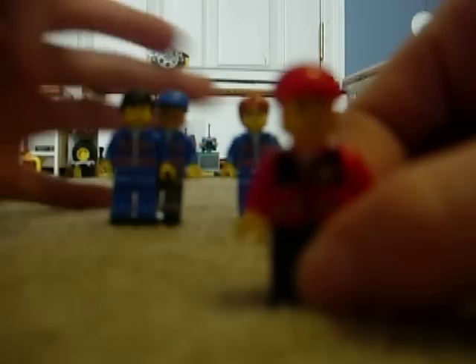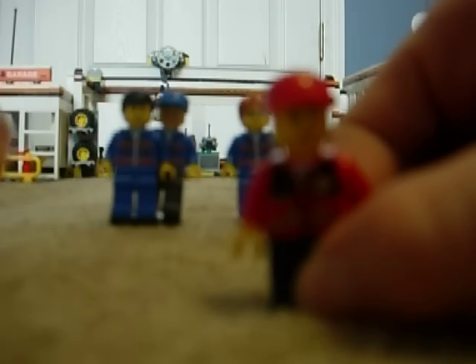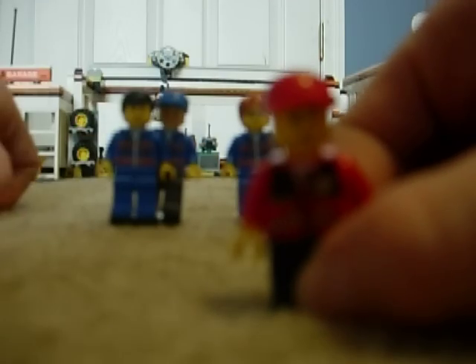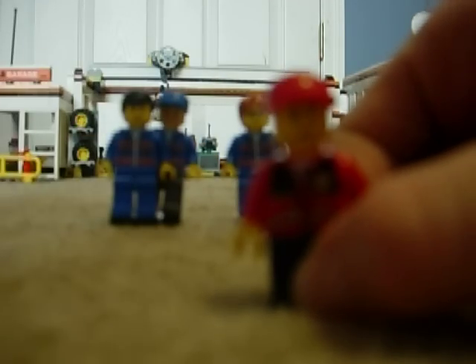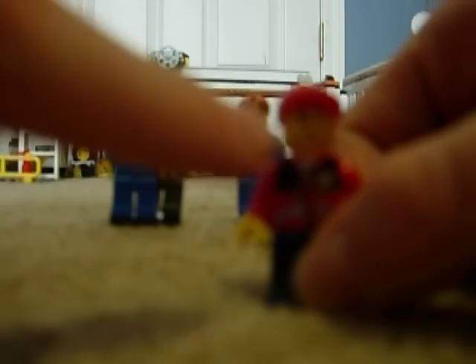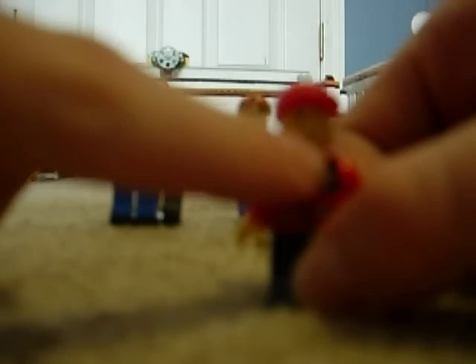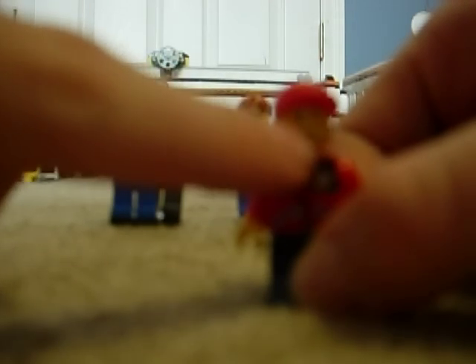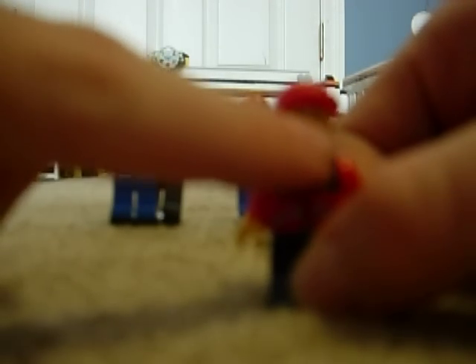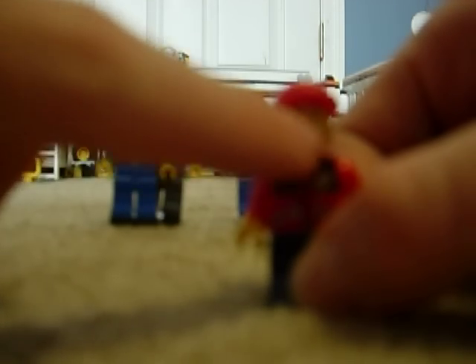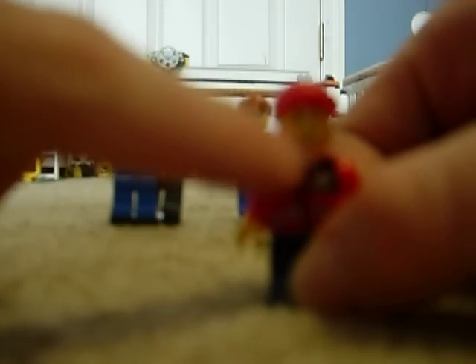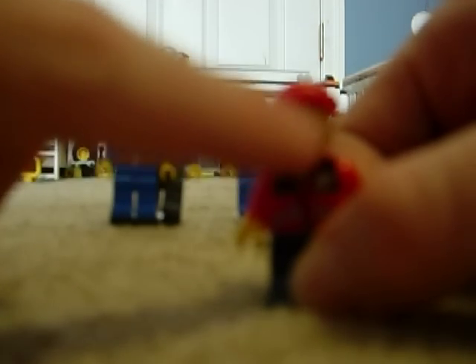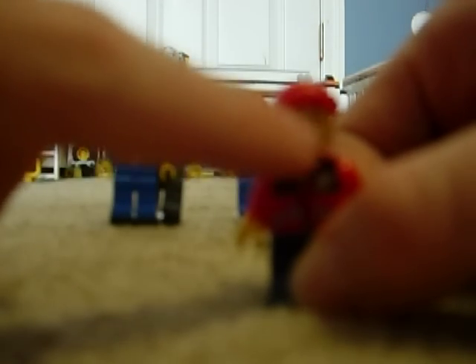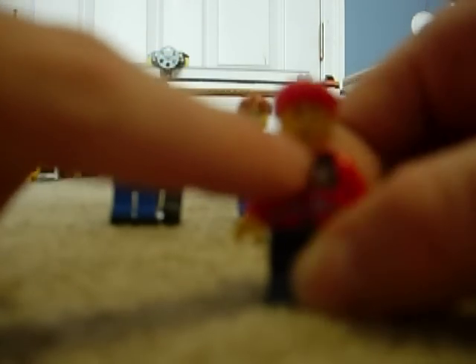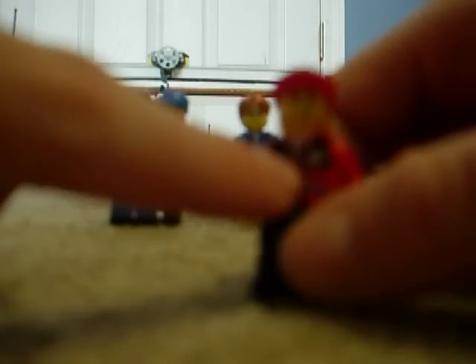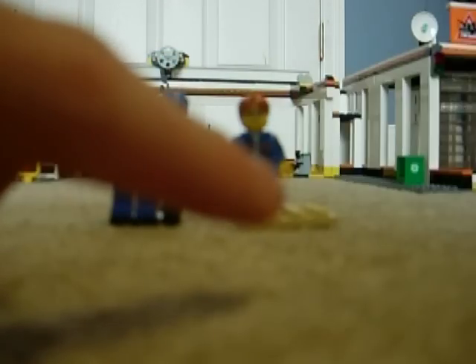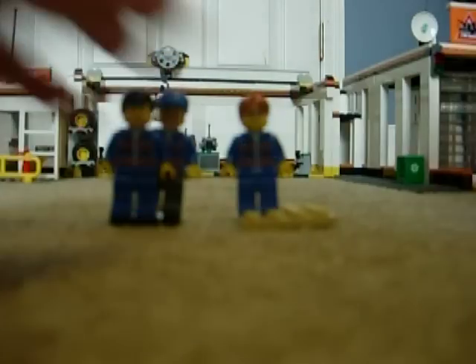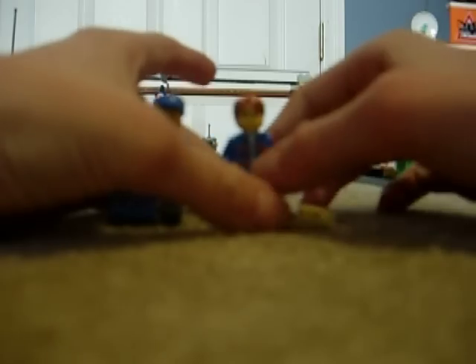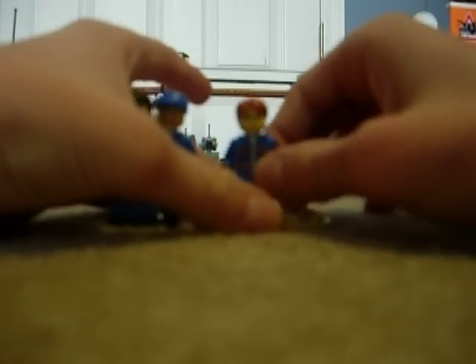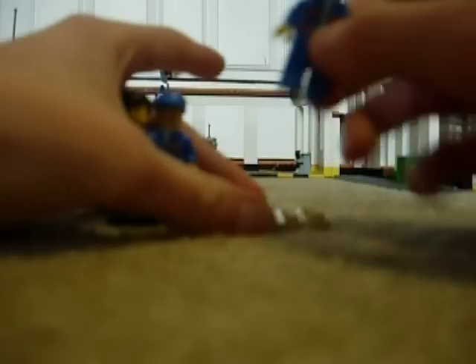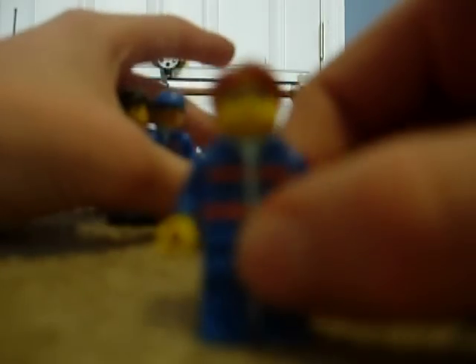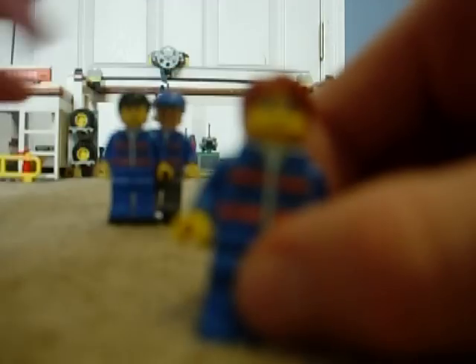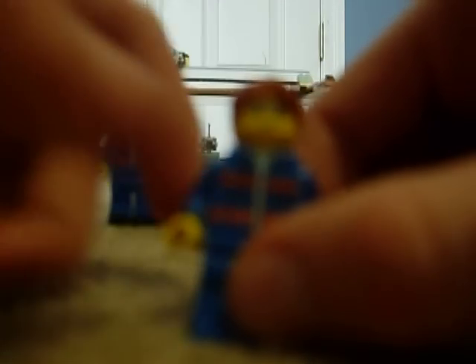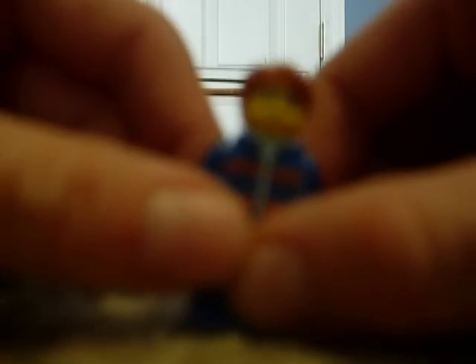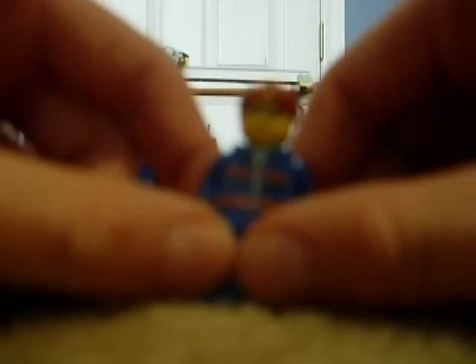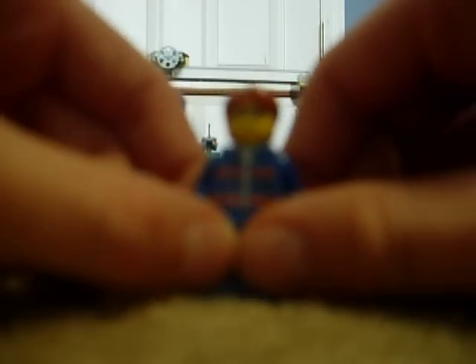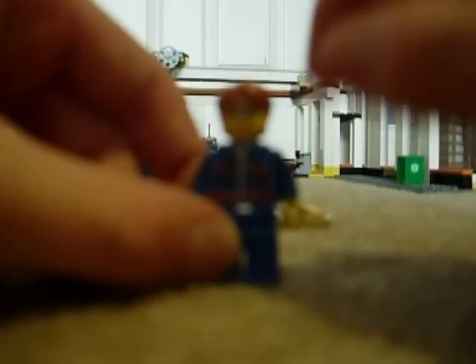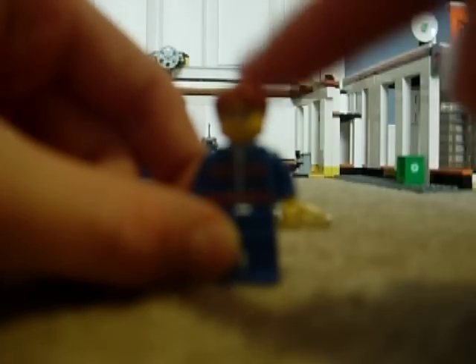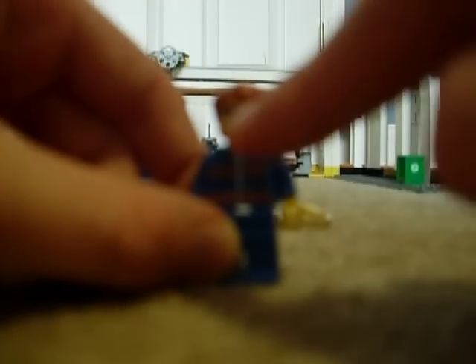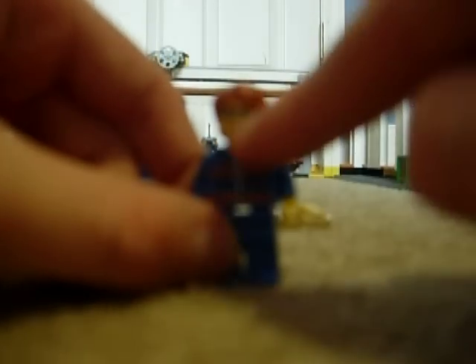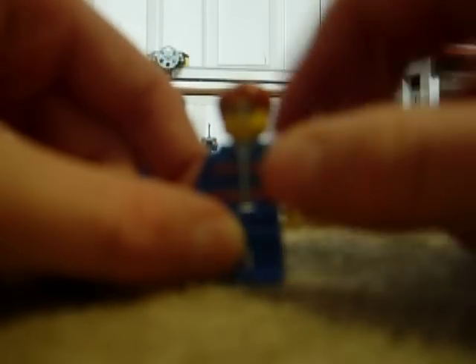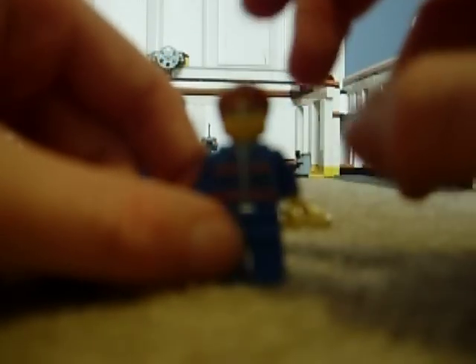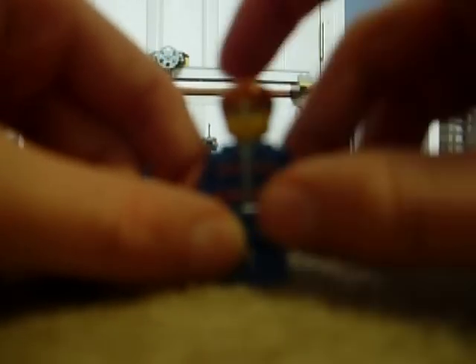One is this delivery truck driver with a mustache and a smiling face. This is the boss — he has glasses, a smile, and red hair.